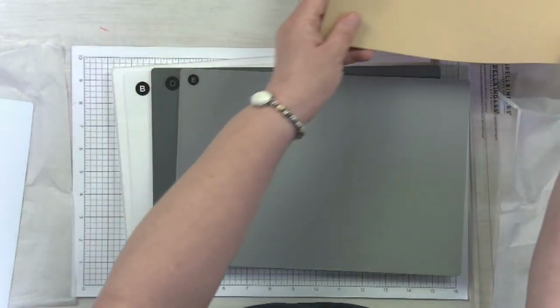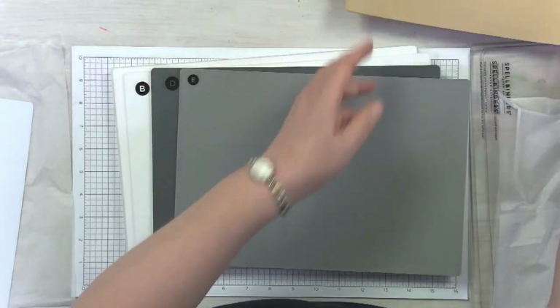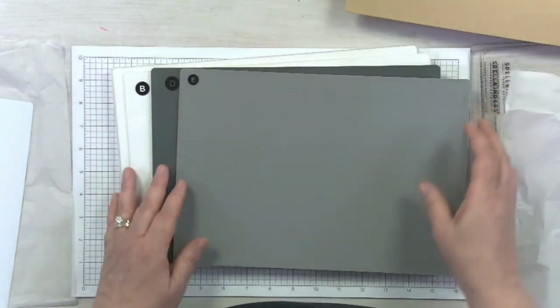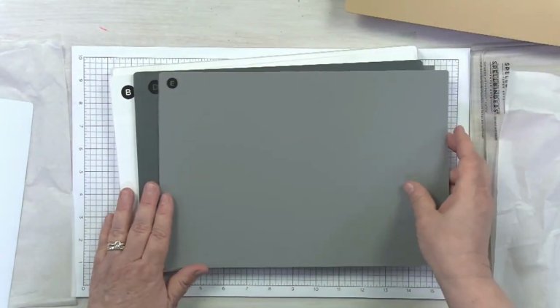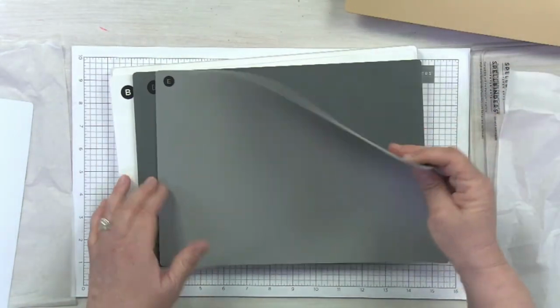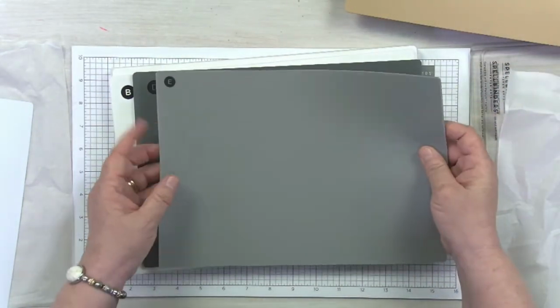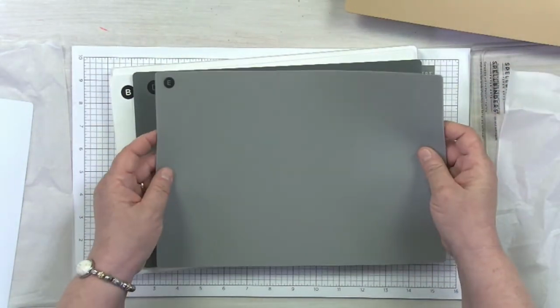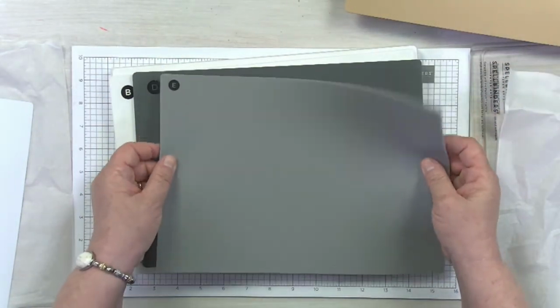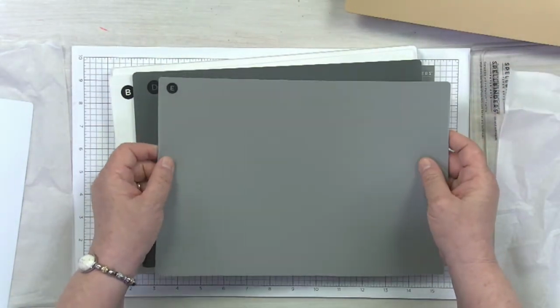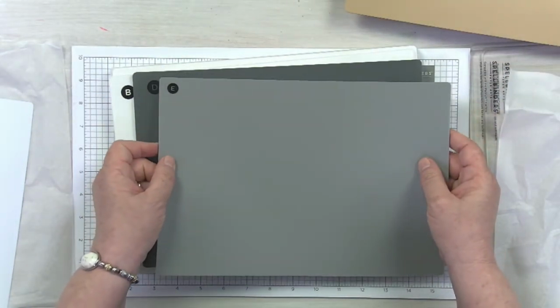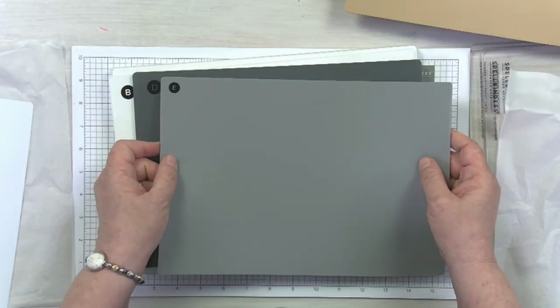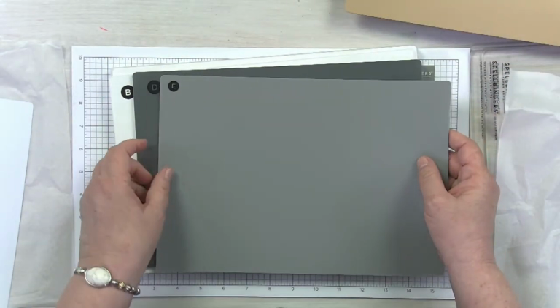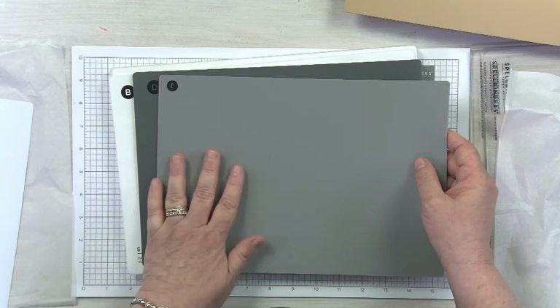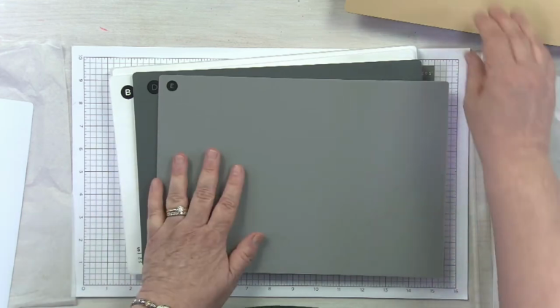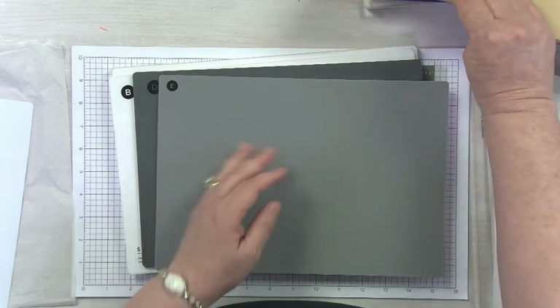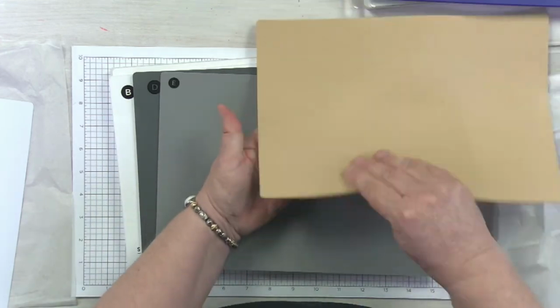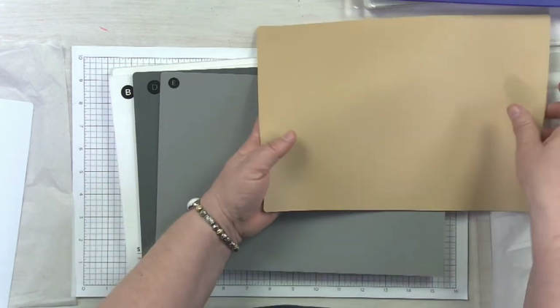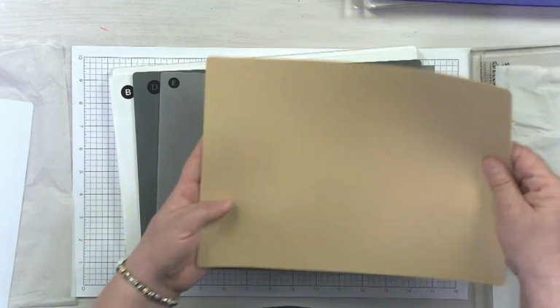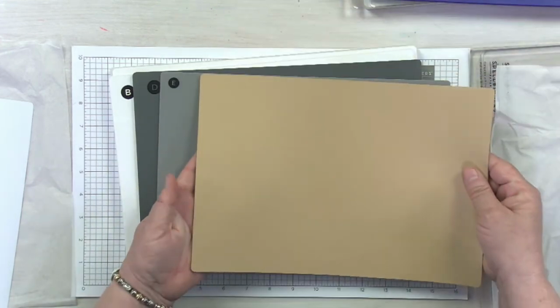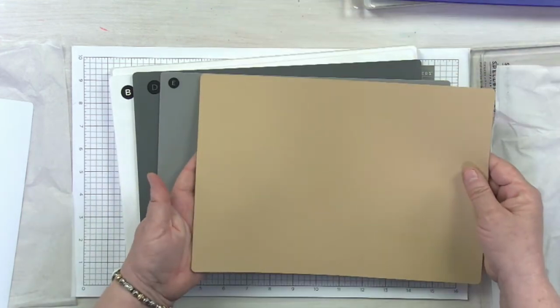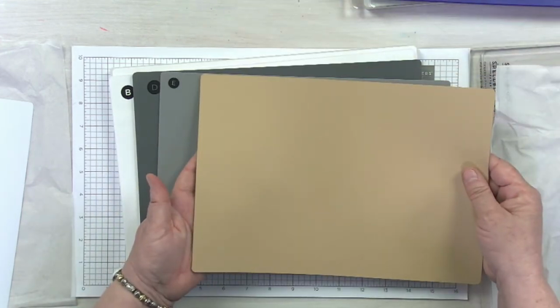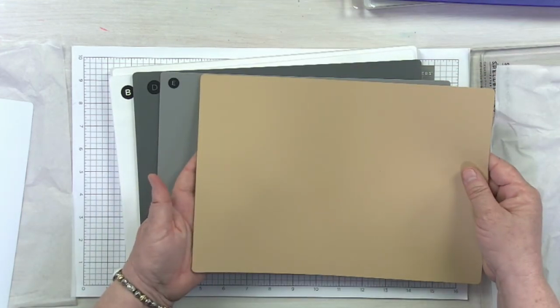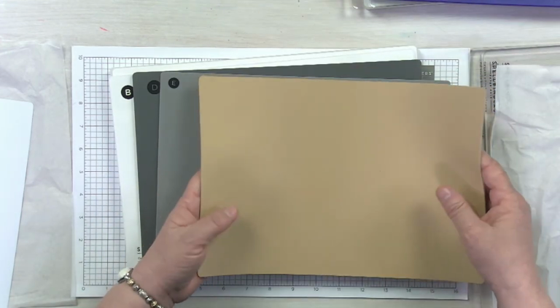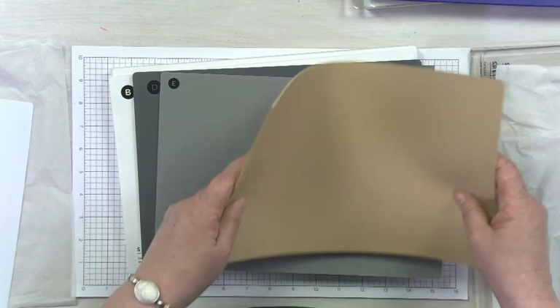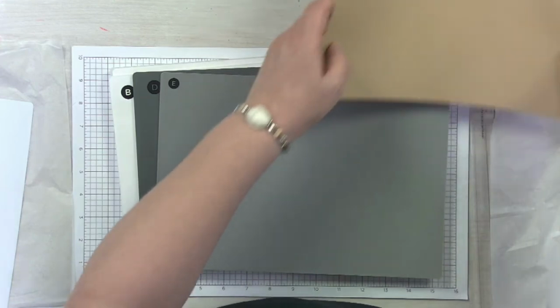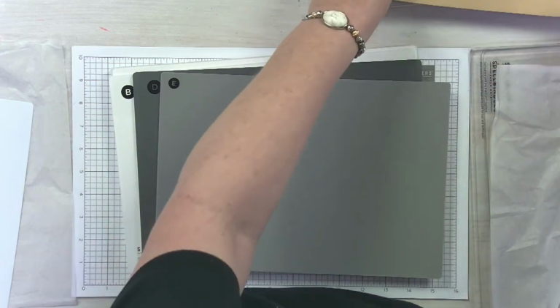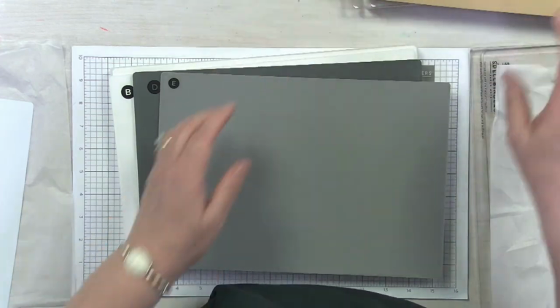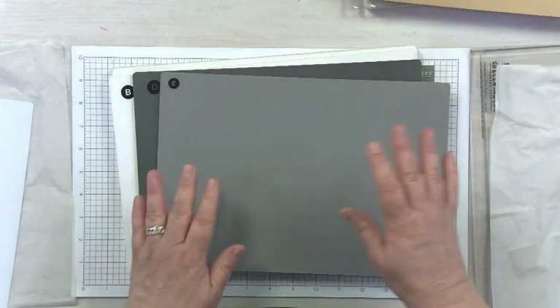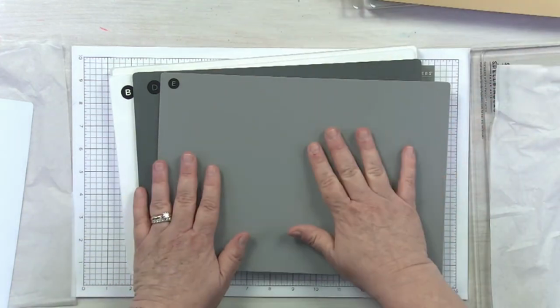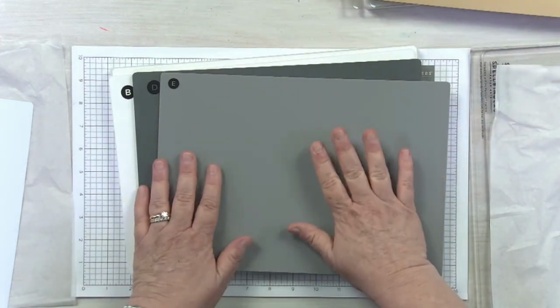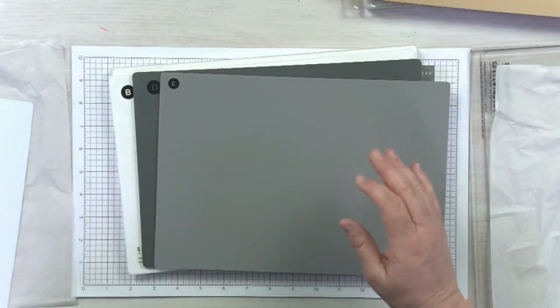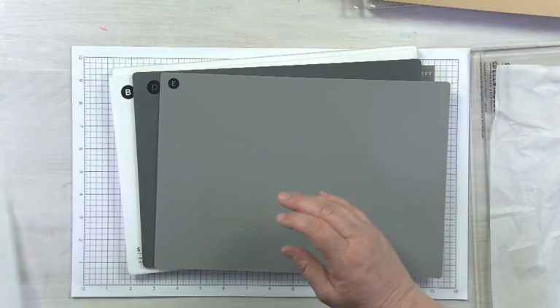So next, you have your rubber mat. This one is labeled E in our new system. The original color was tan — otherwise, that one is pretty much the same. So we've got that little guy.